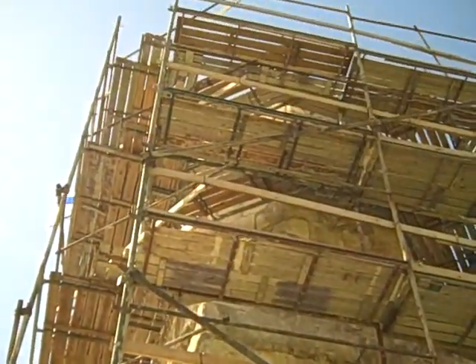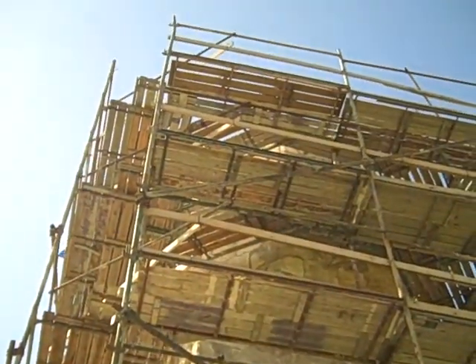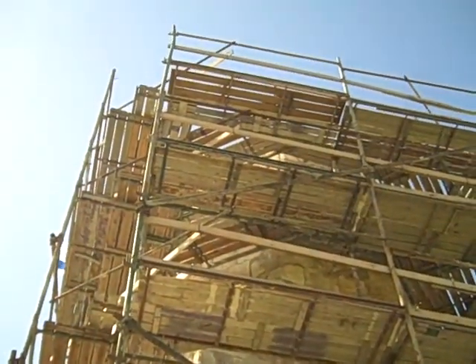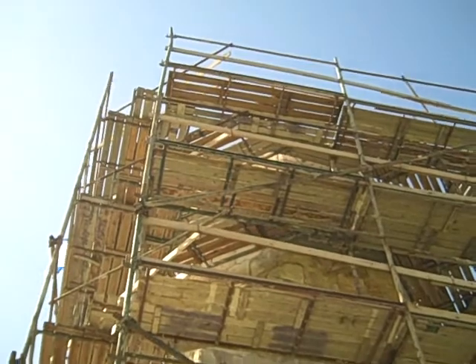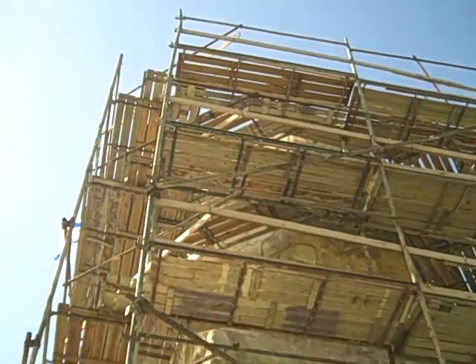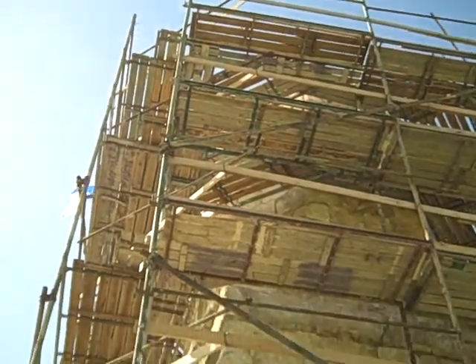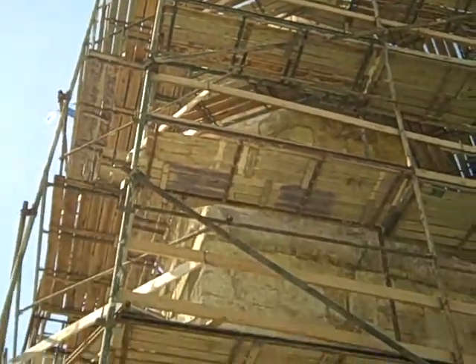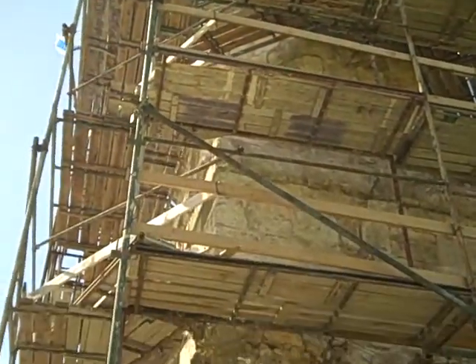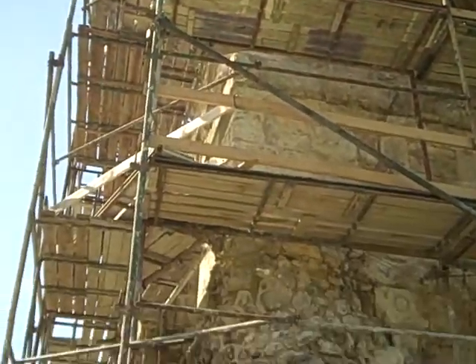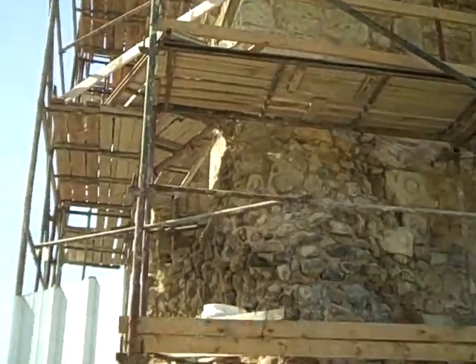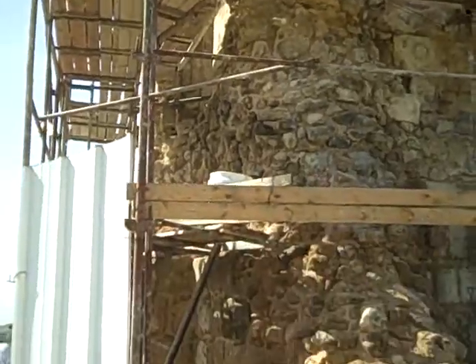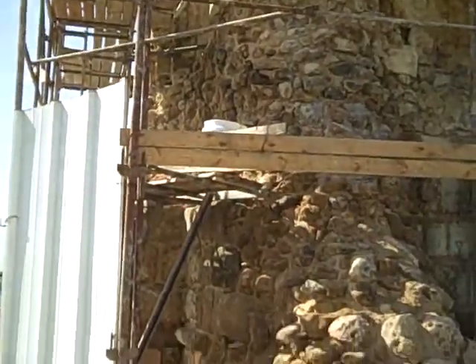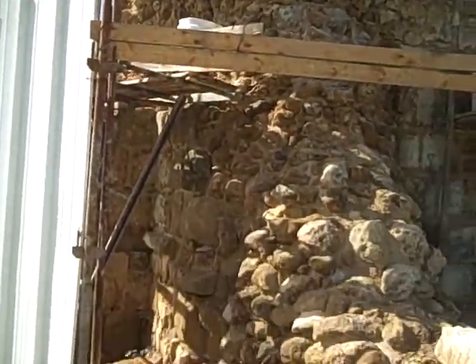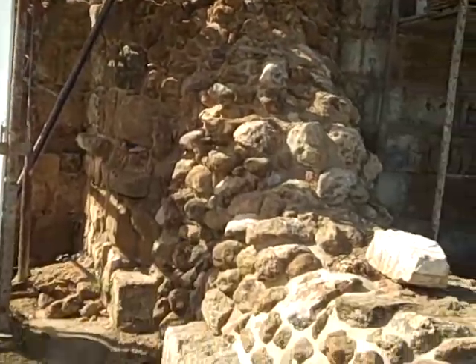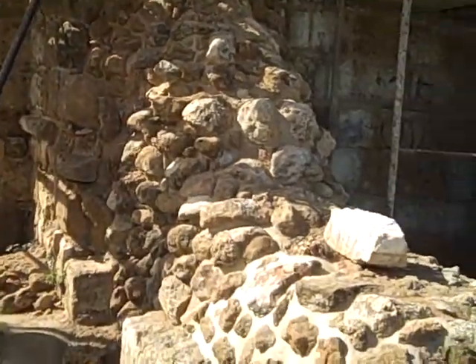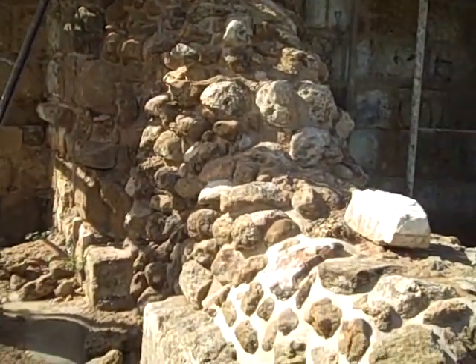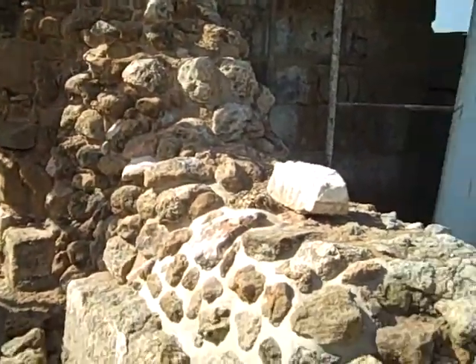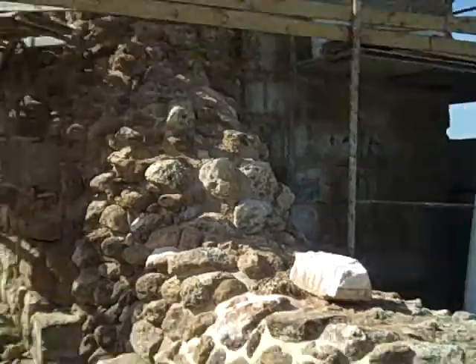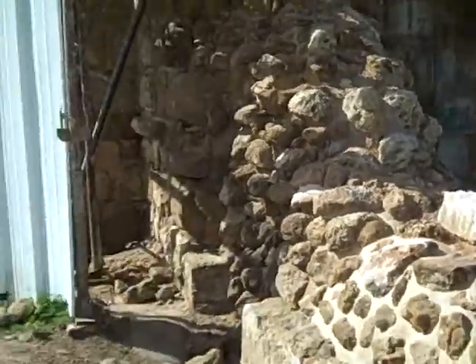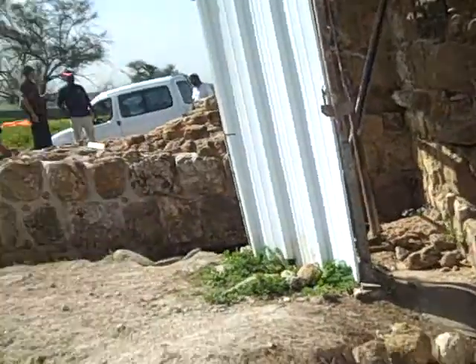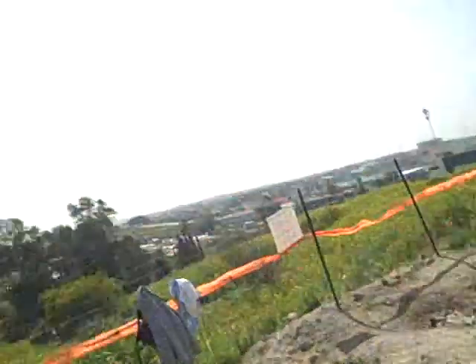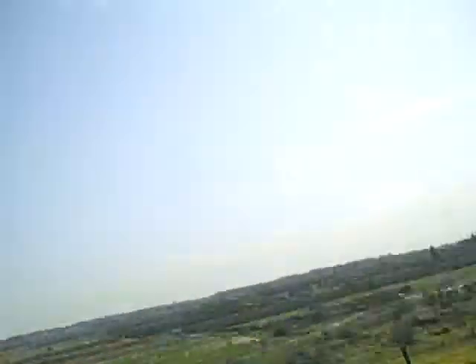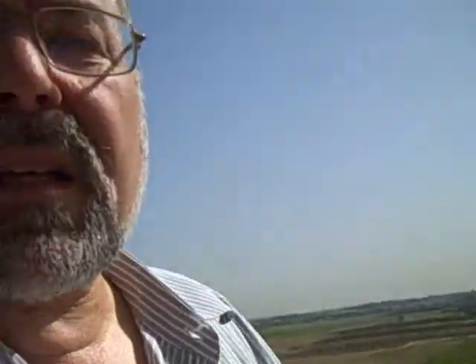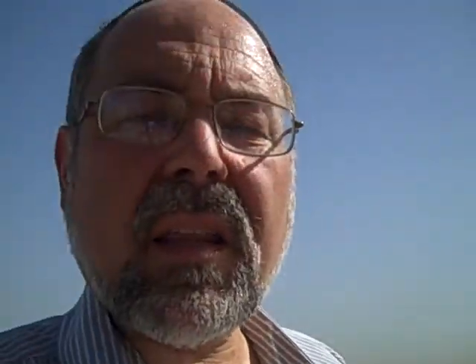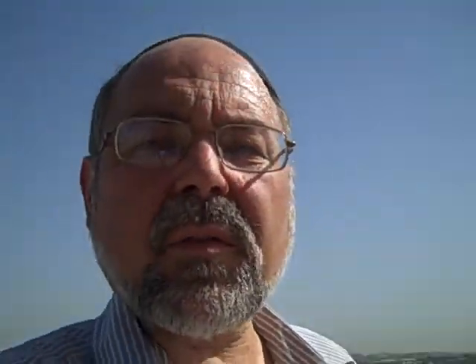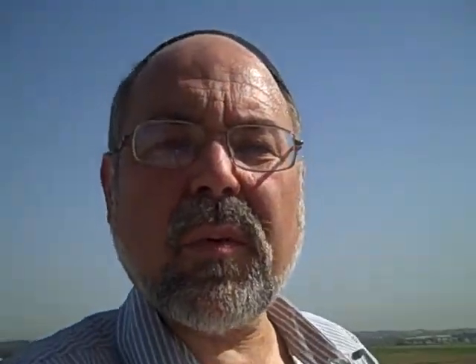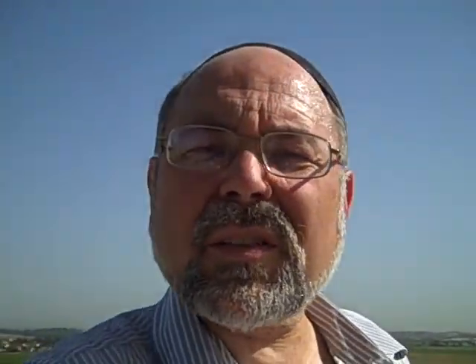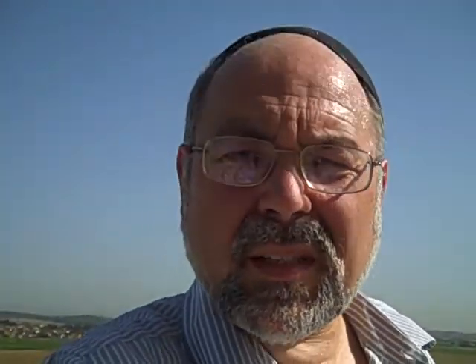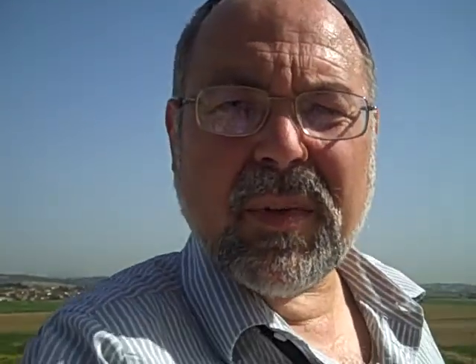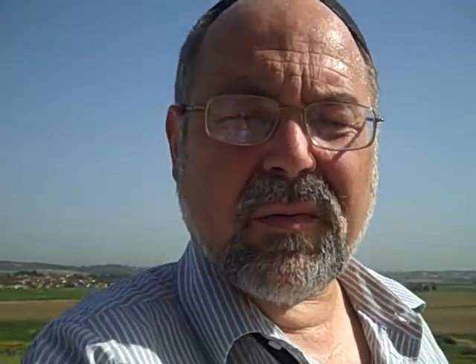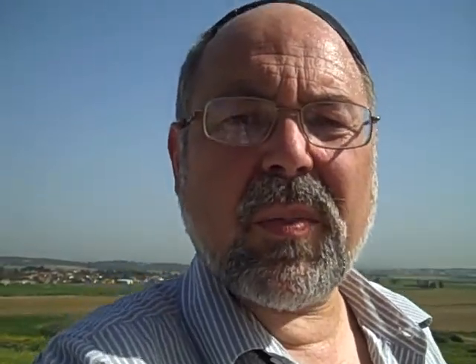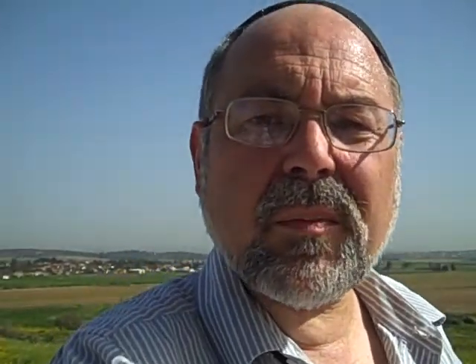Very often a church was built where there was a synagogue, and therefore we will want to examine this if at all possible.